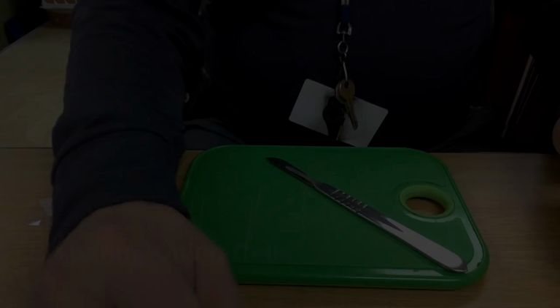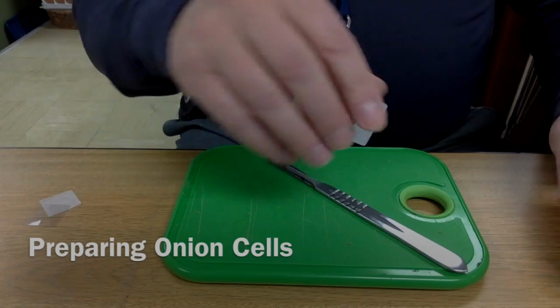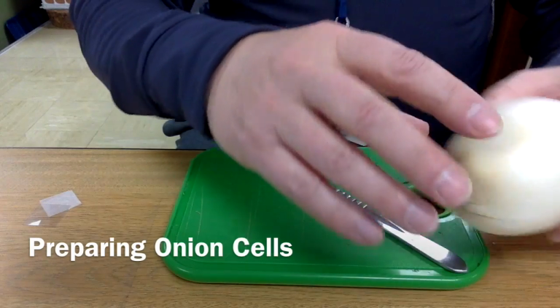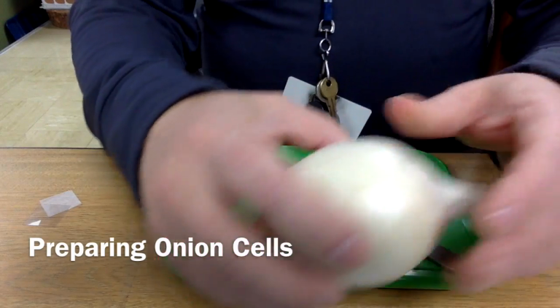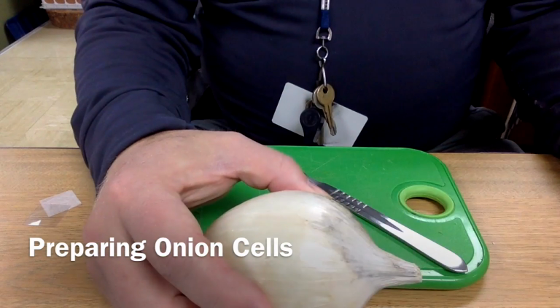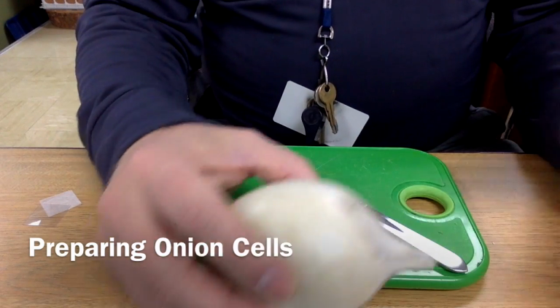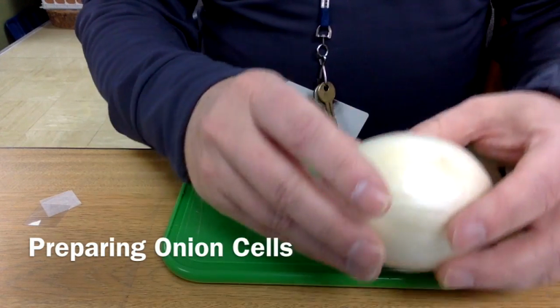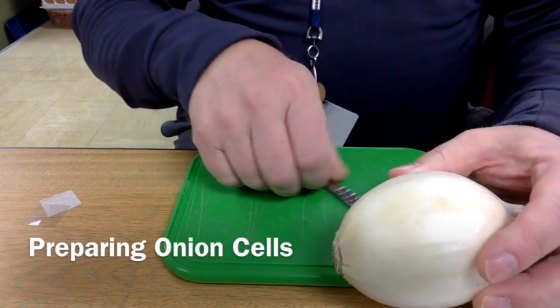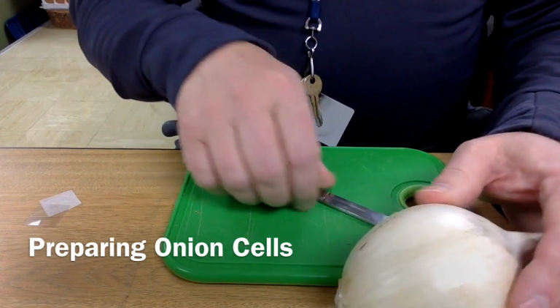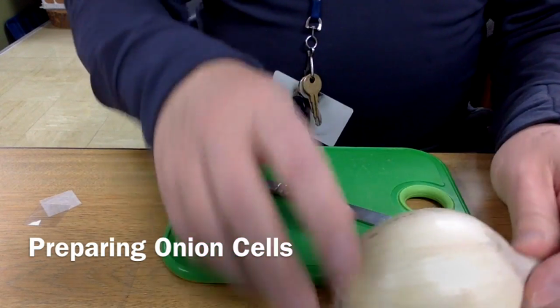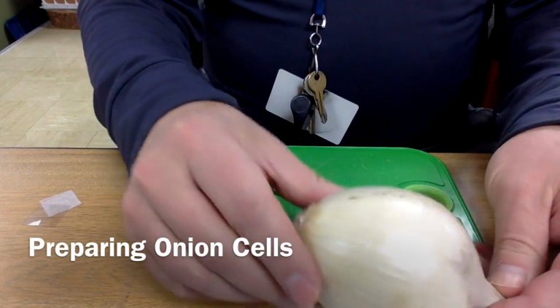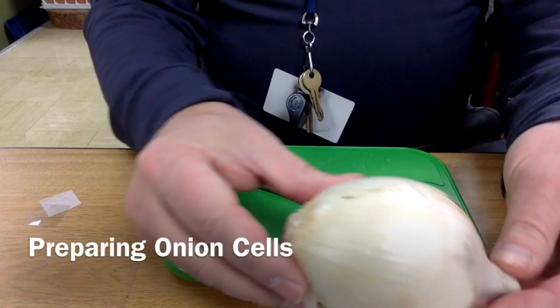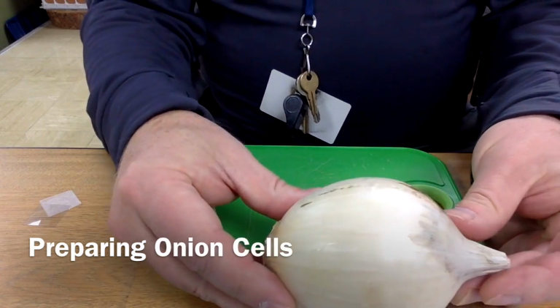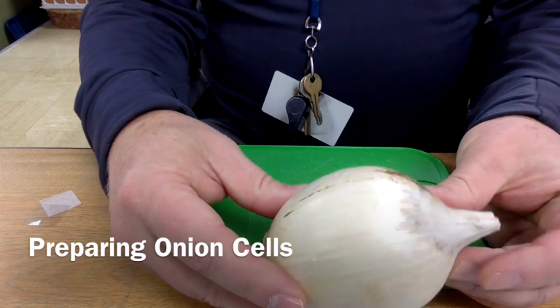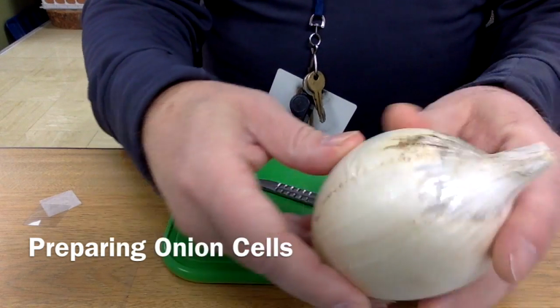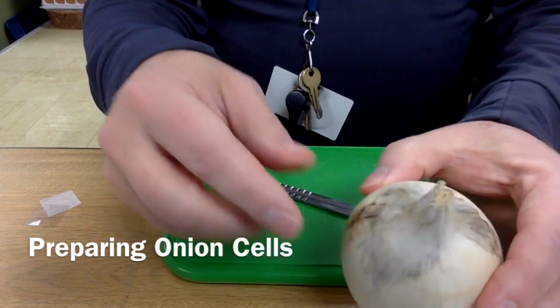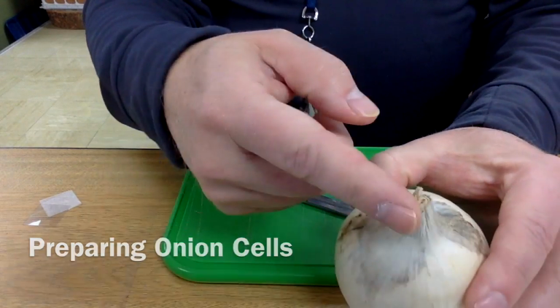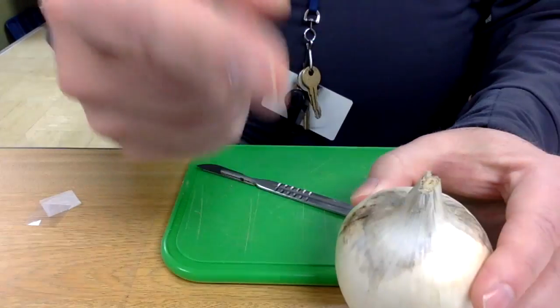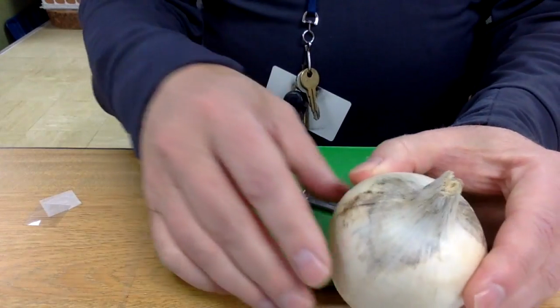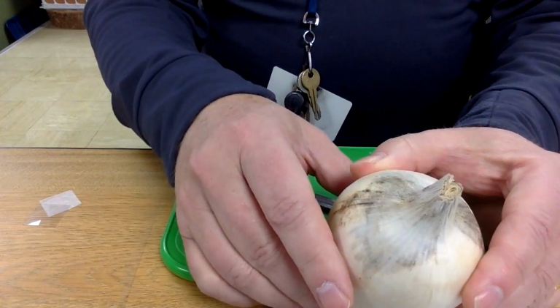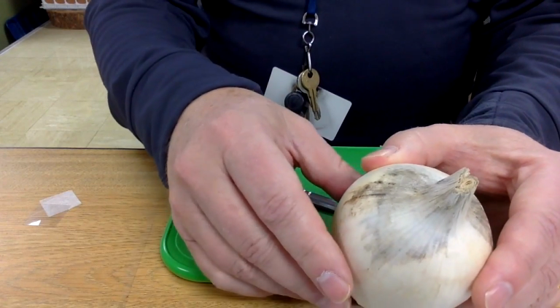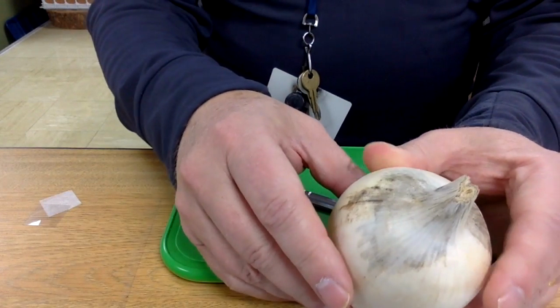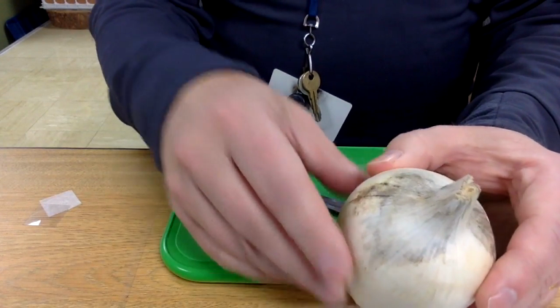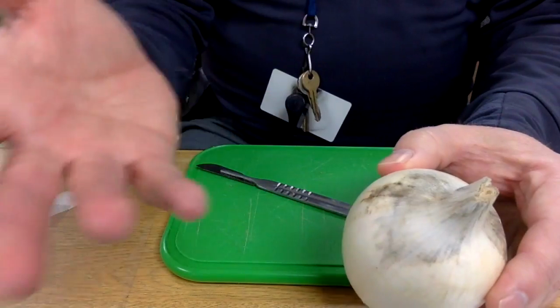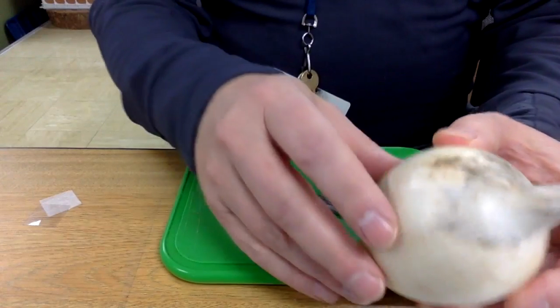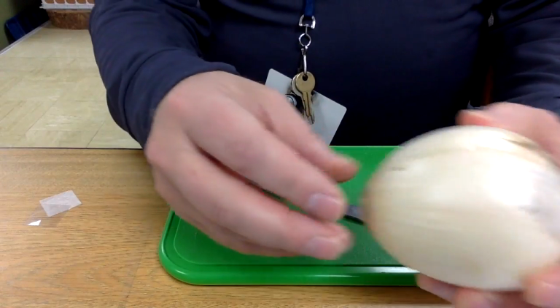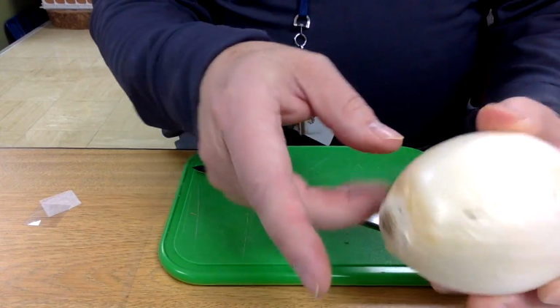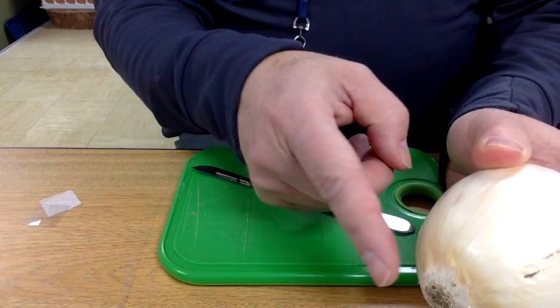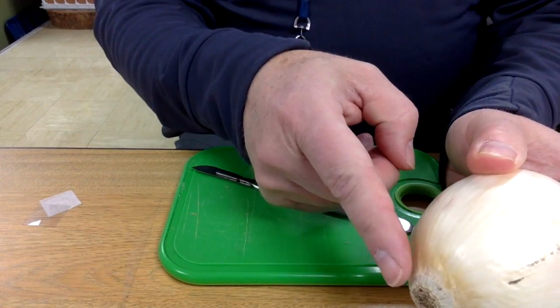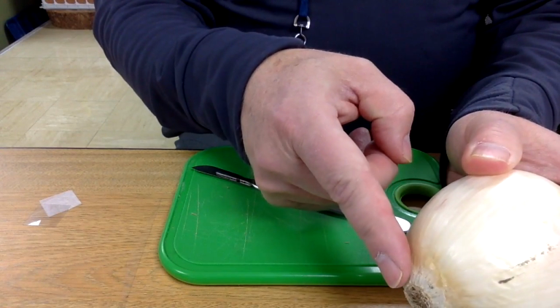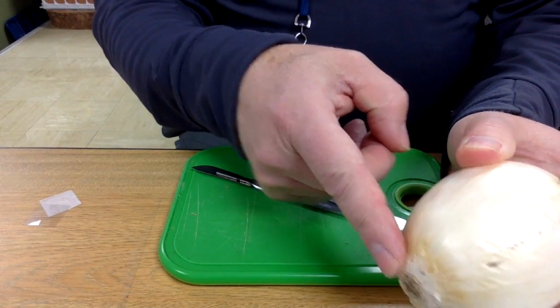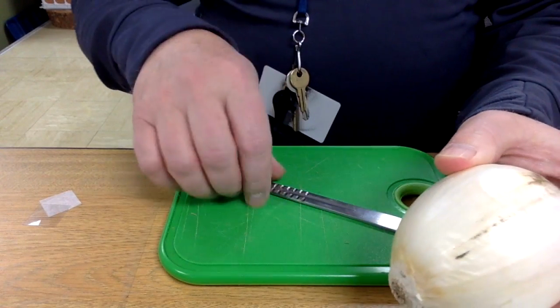Today we'll be preparing some onion cells. This part of the onion grows below the soil, heading up to the stem leaf, with little roots coming out of here.